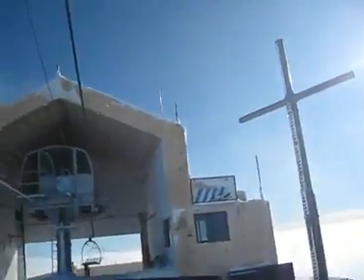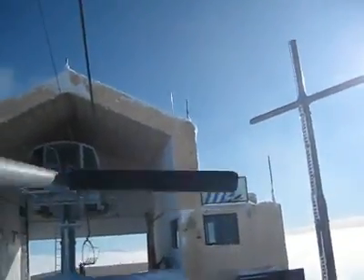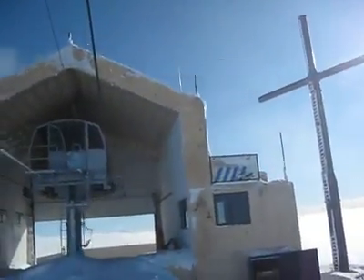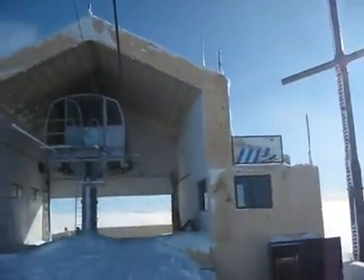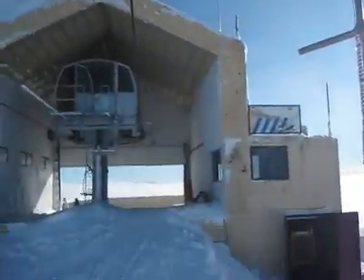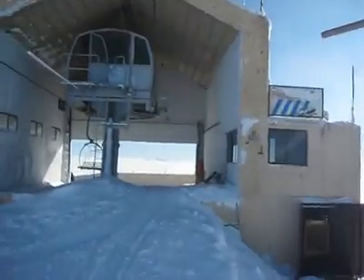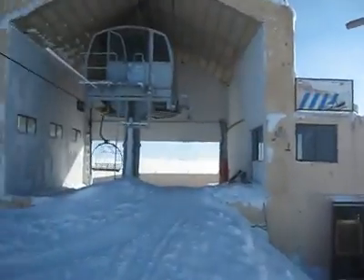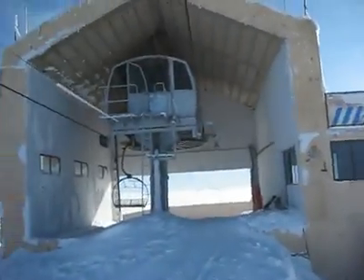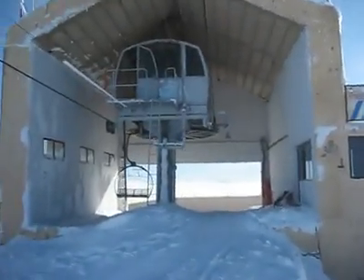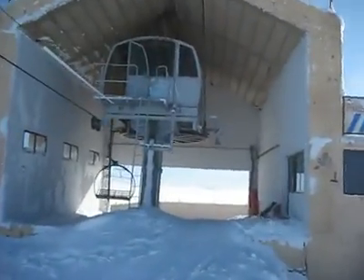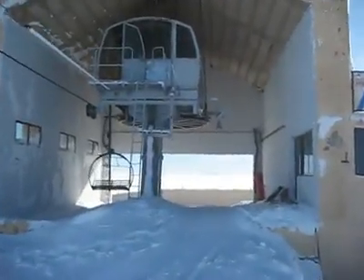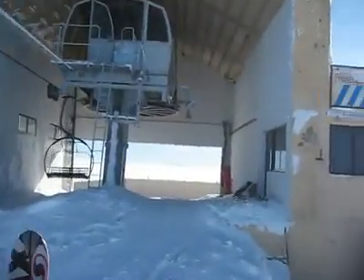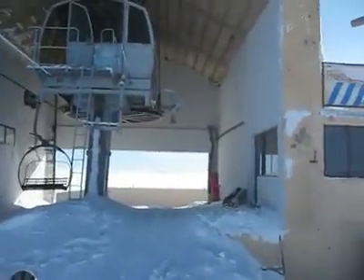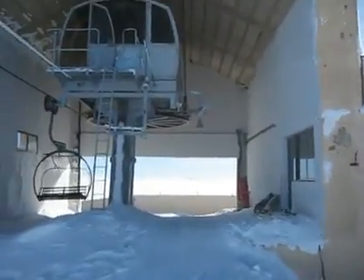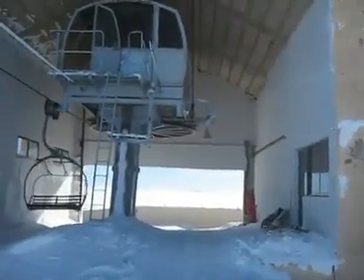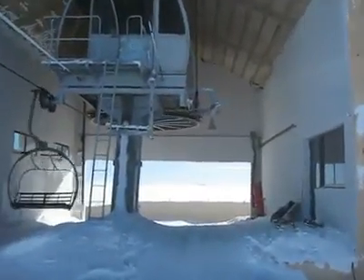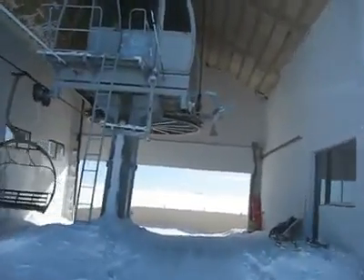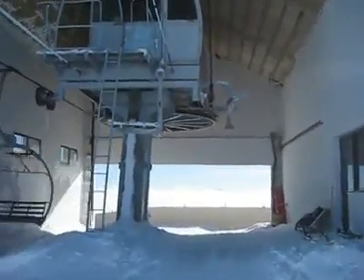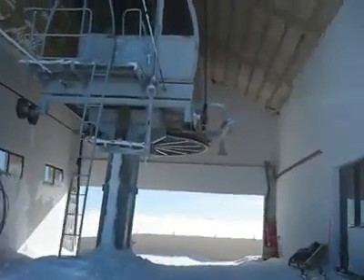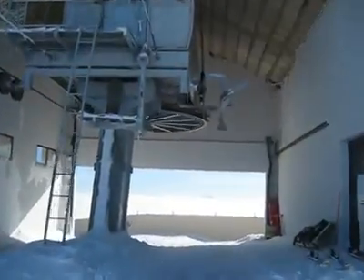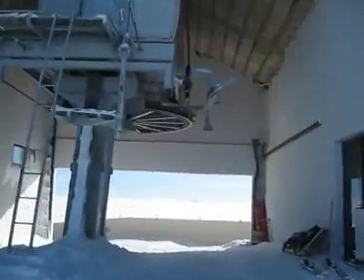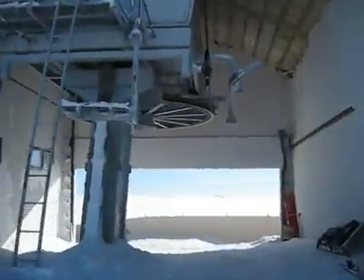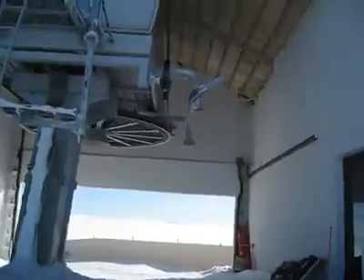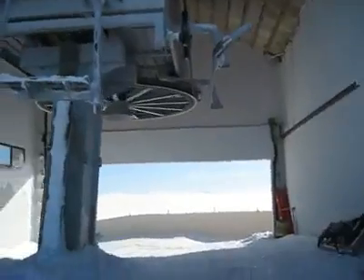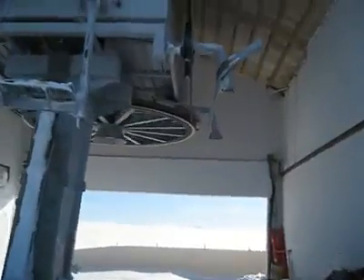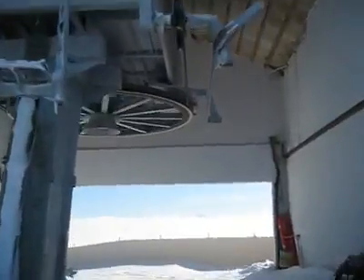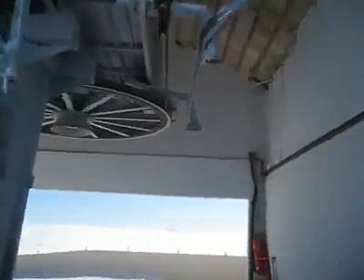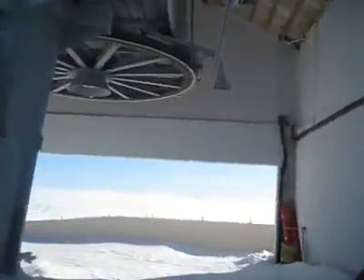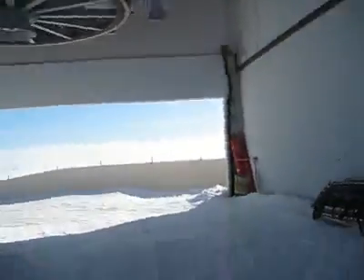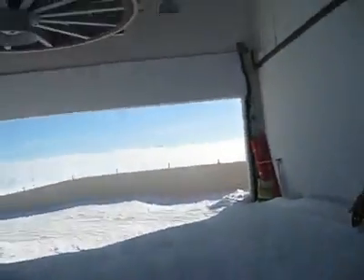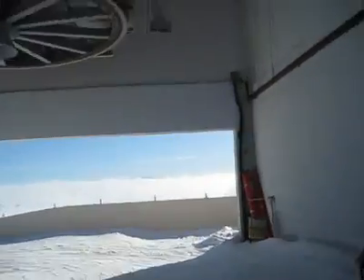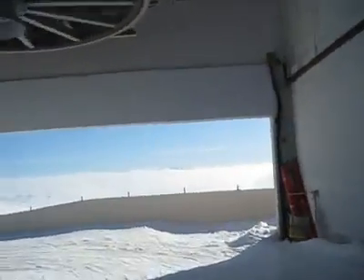Power generator that runs the electricity here. Open up the metal bar — let's get ready to land. In the distance there, that's Mount Hermon — Jebel Sheikh — that's the Israeli-occupied Golan Heights.